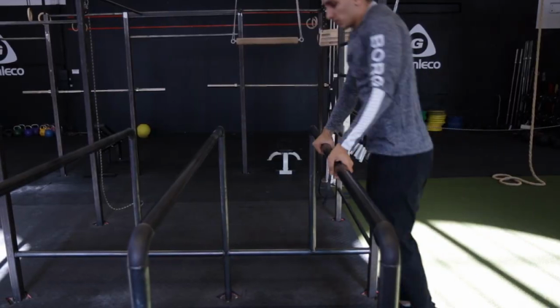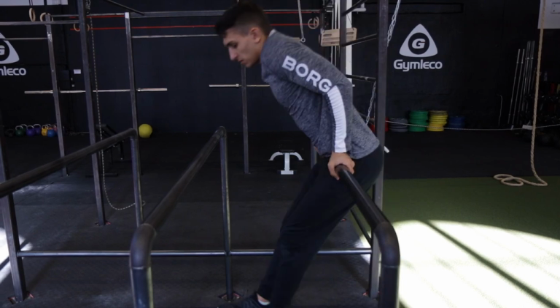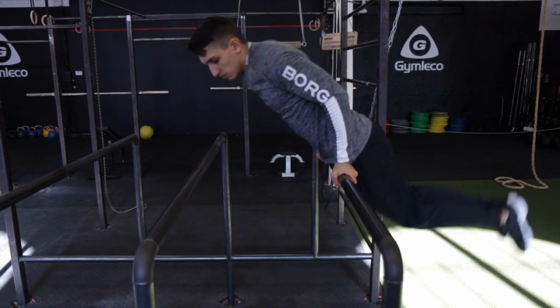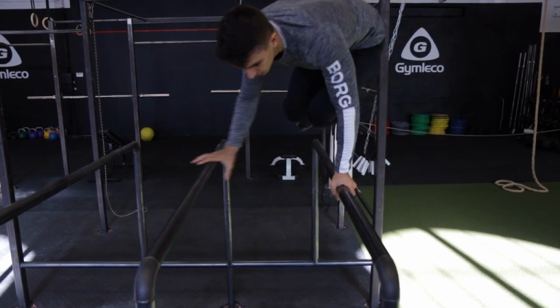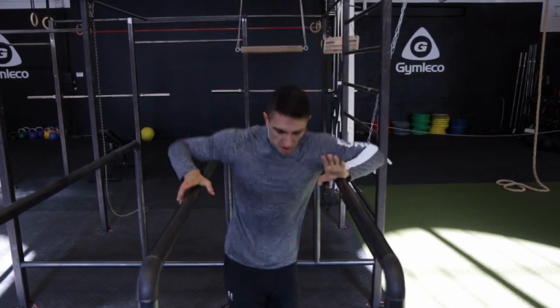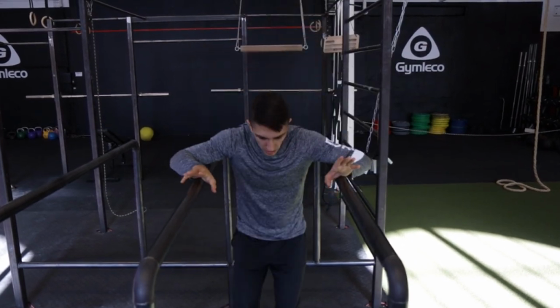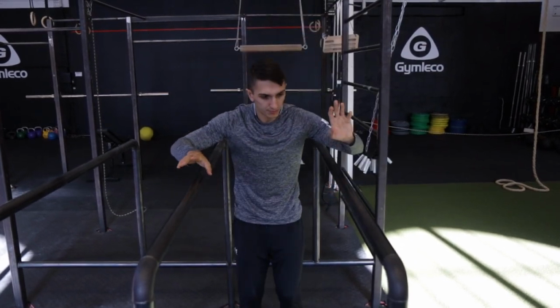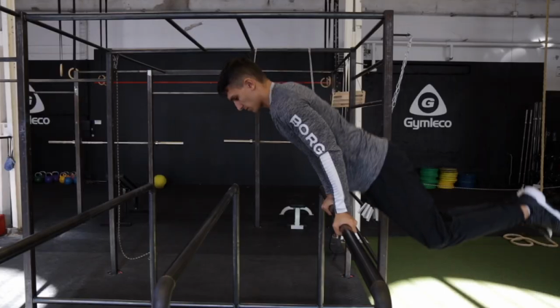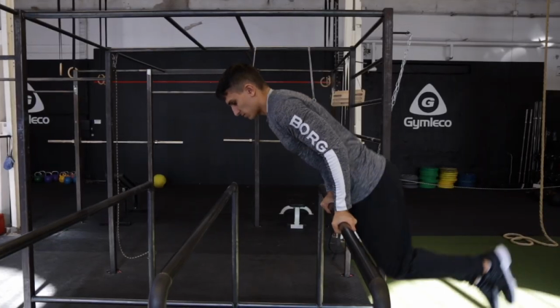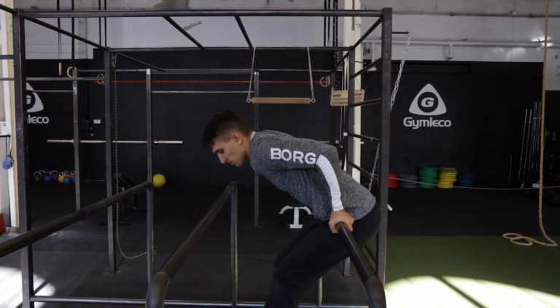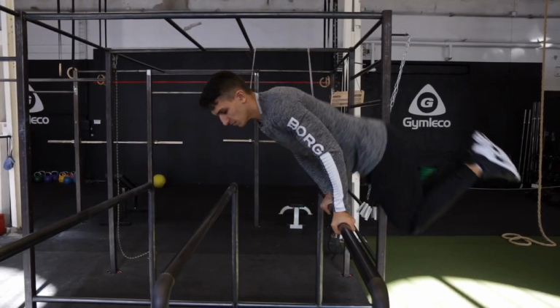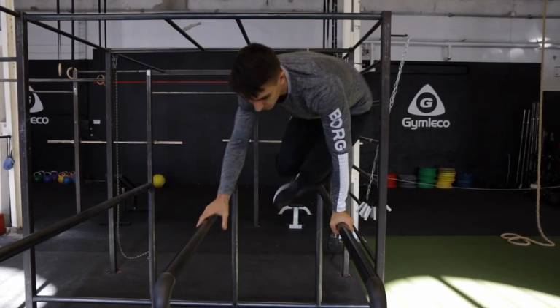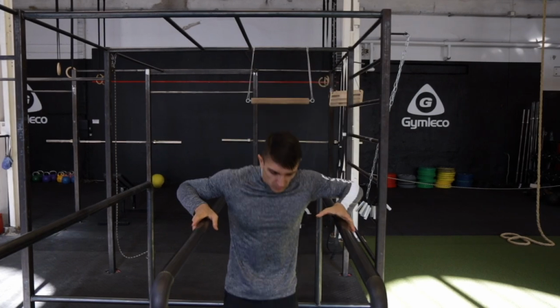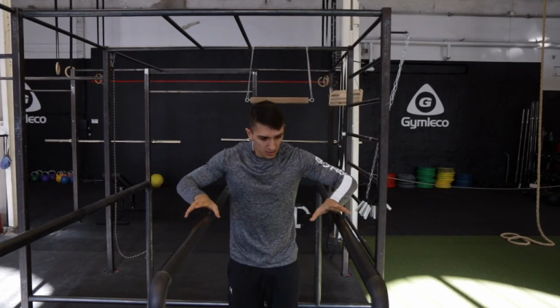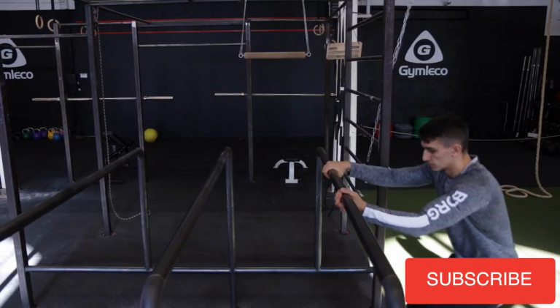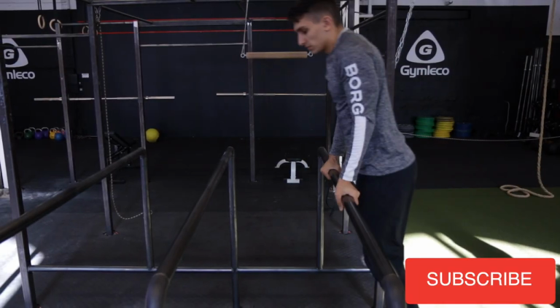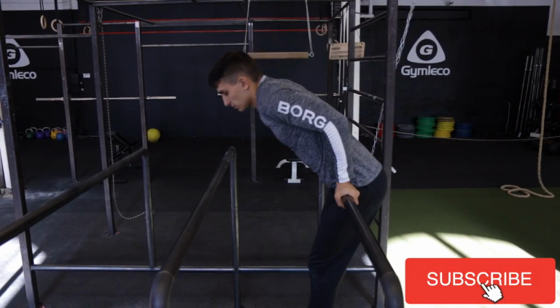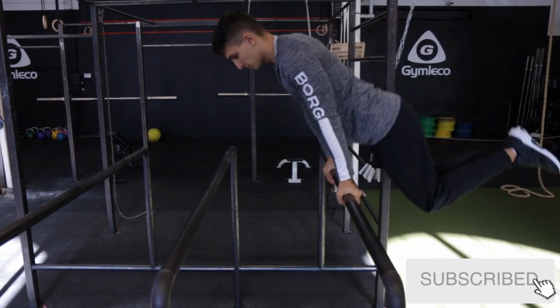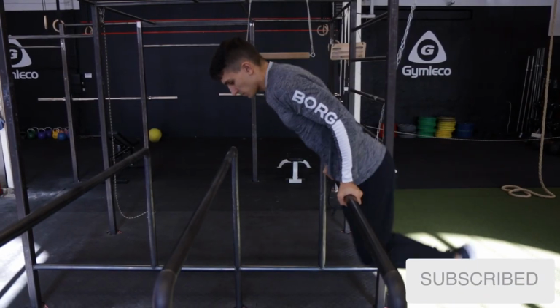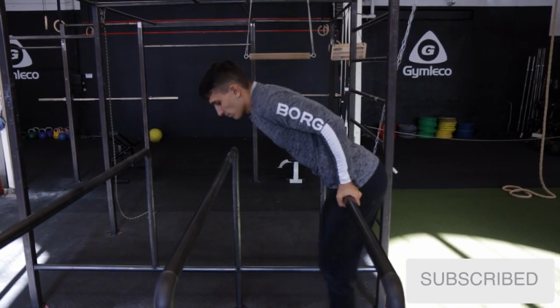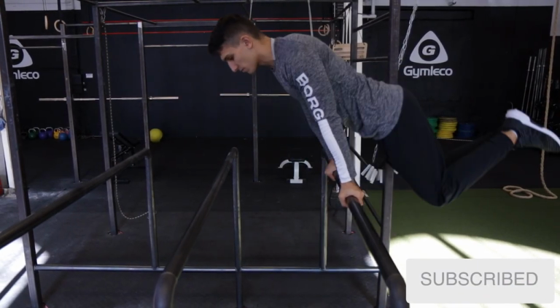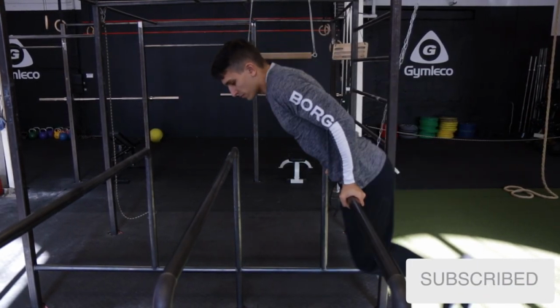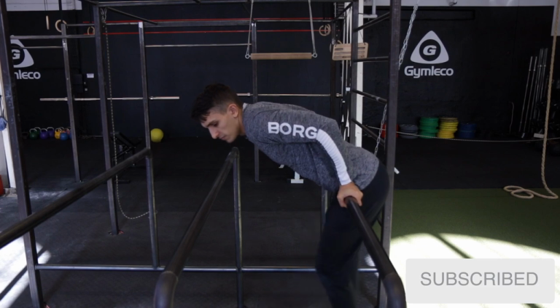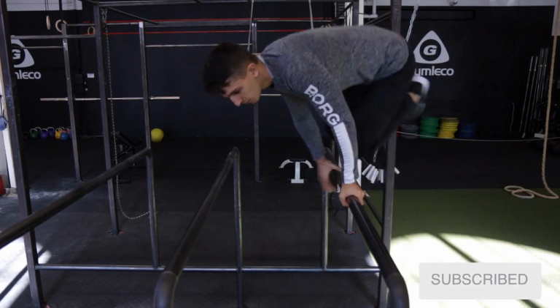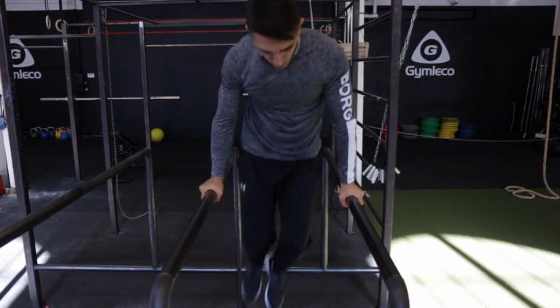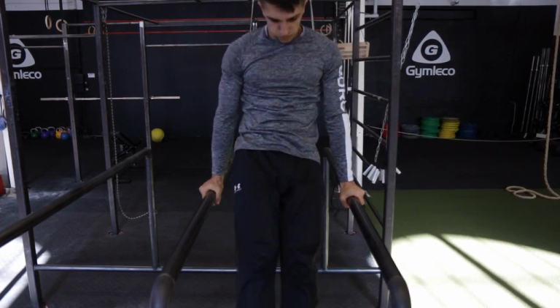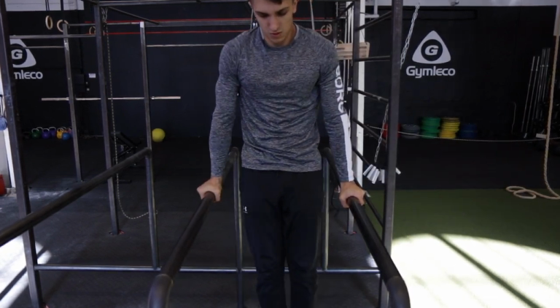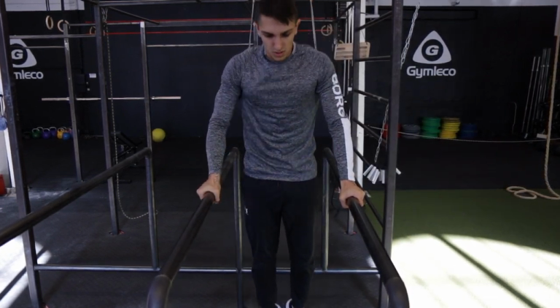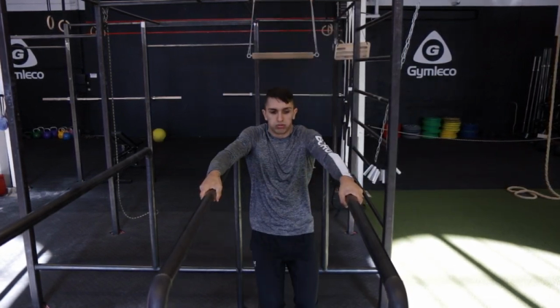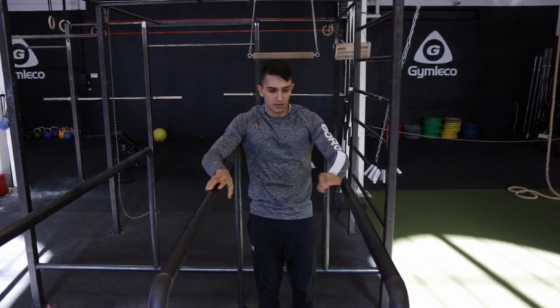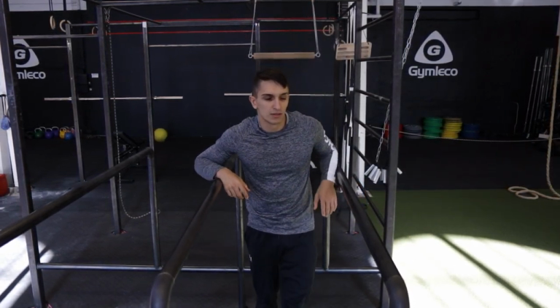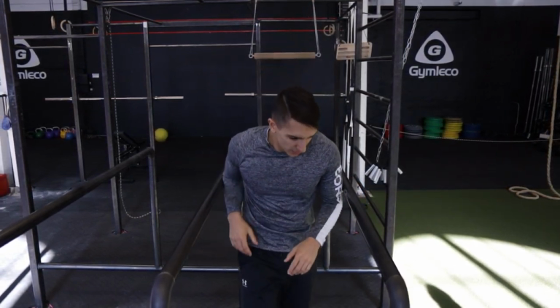The third step is to create power and now just jump in between the bars without grabbing it. The fourth and last step is to complete the whole movement and grab the bar. So that's it for that trick.